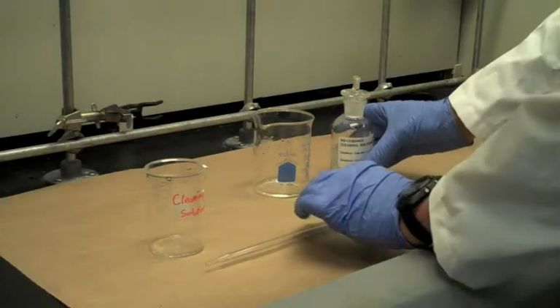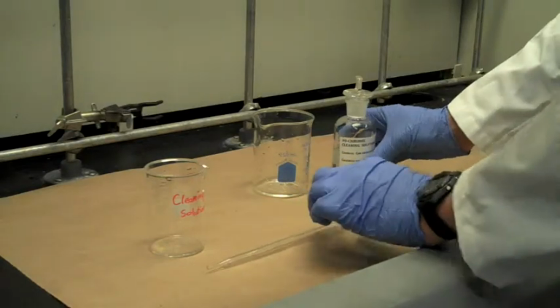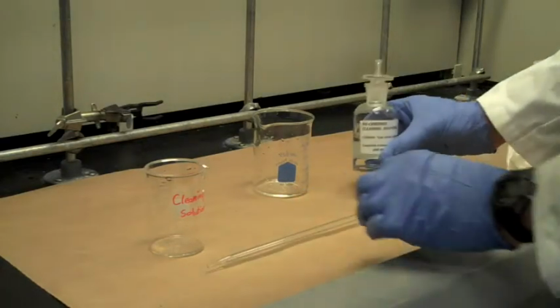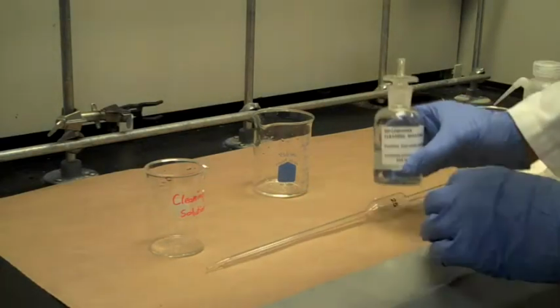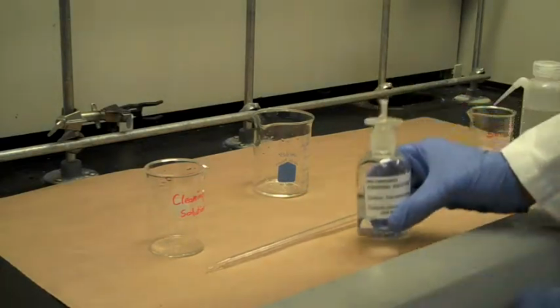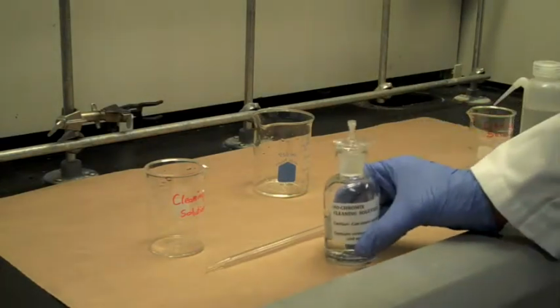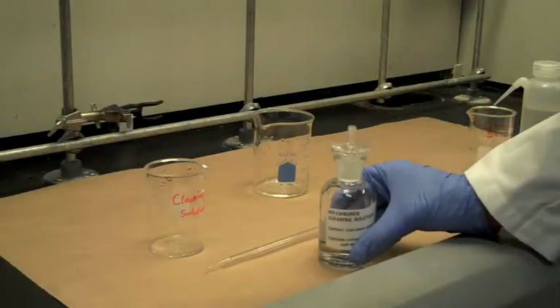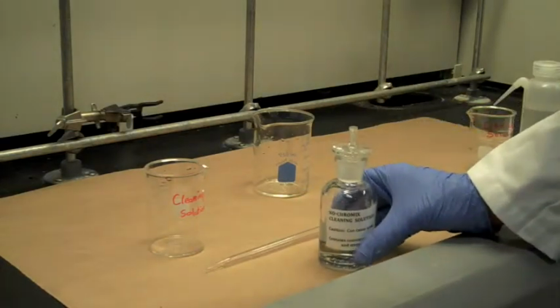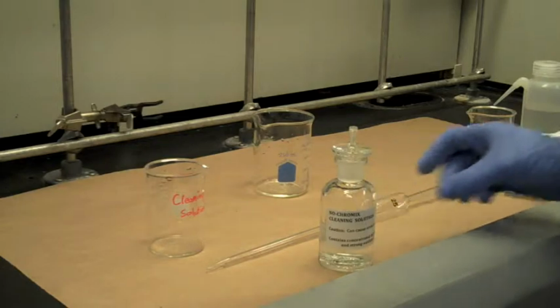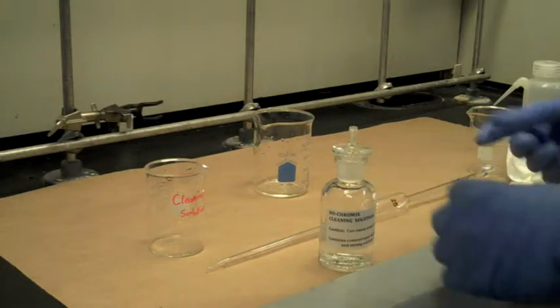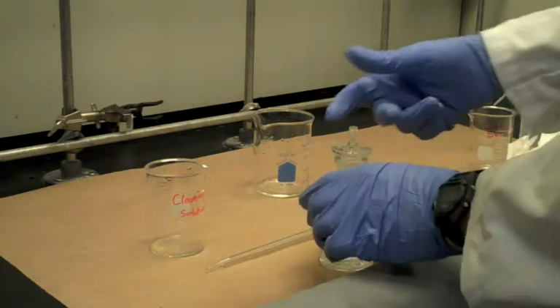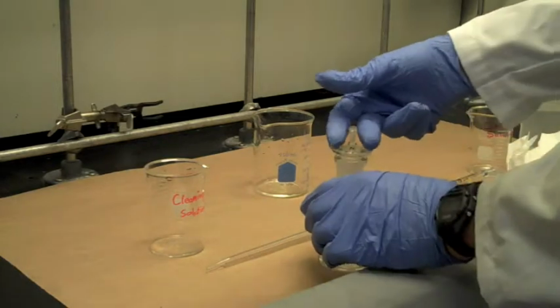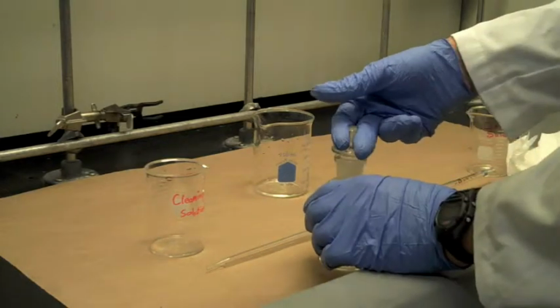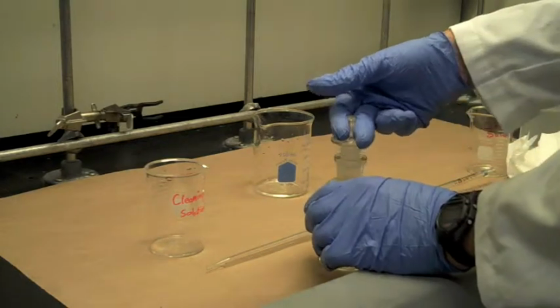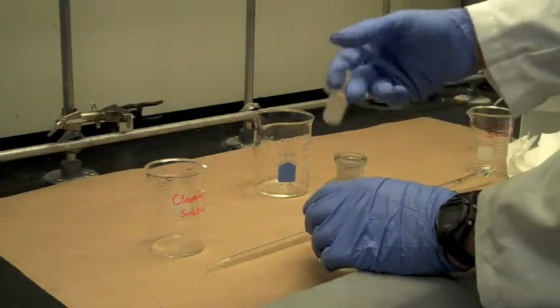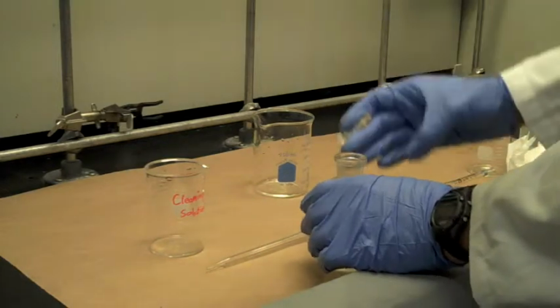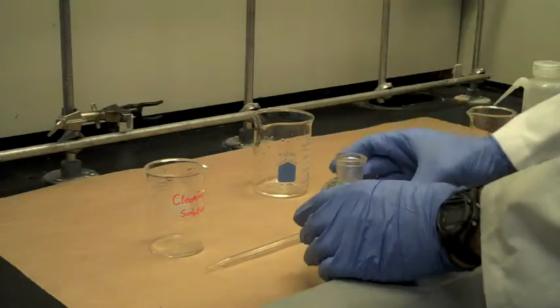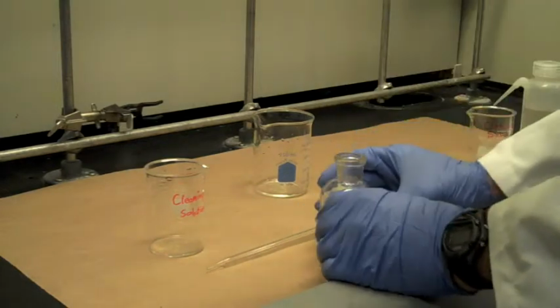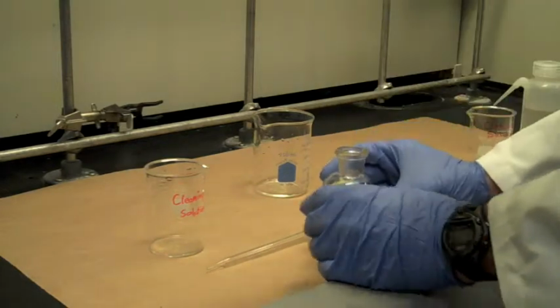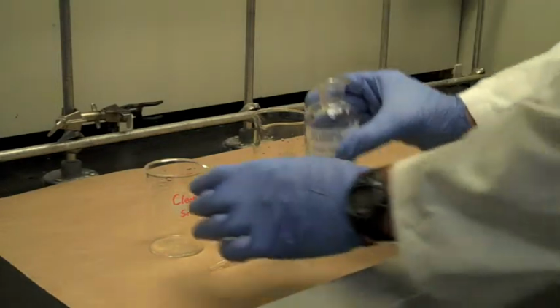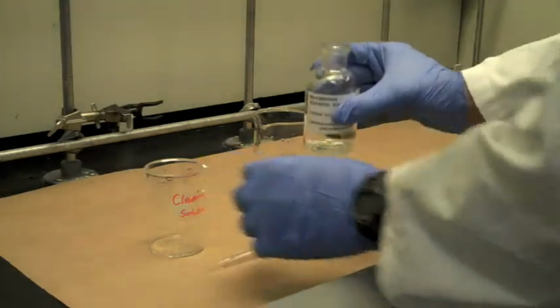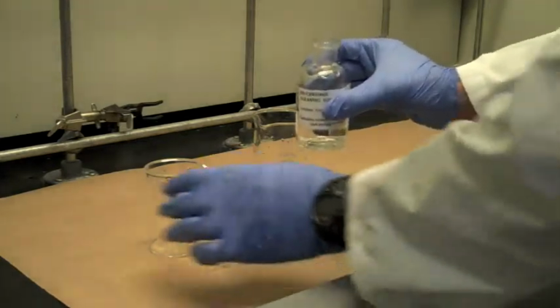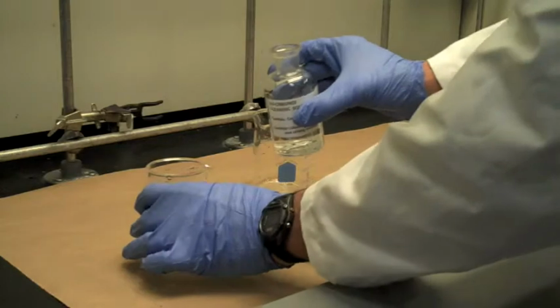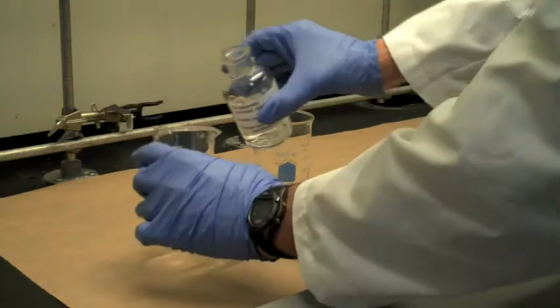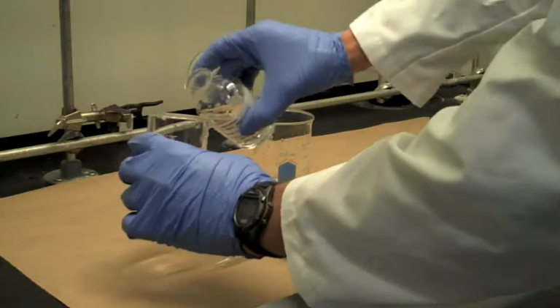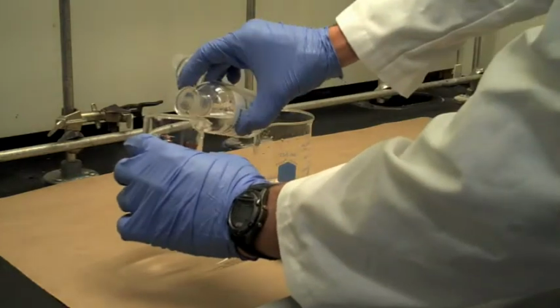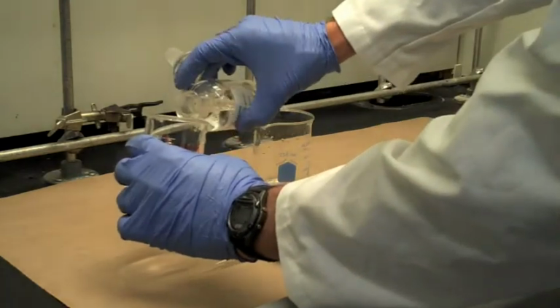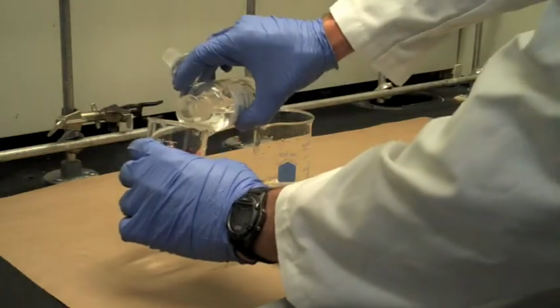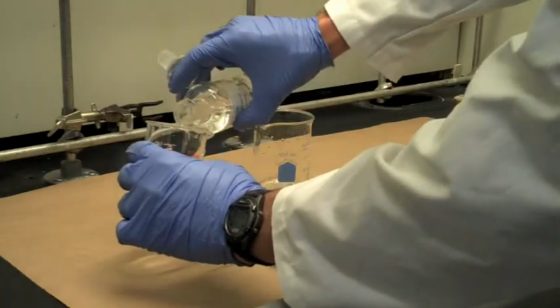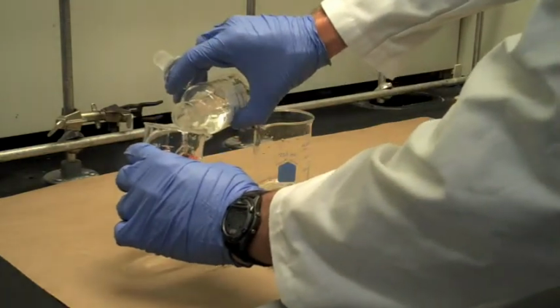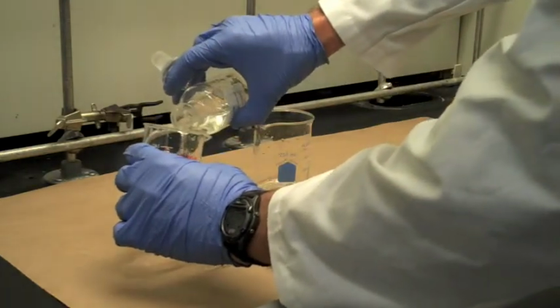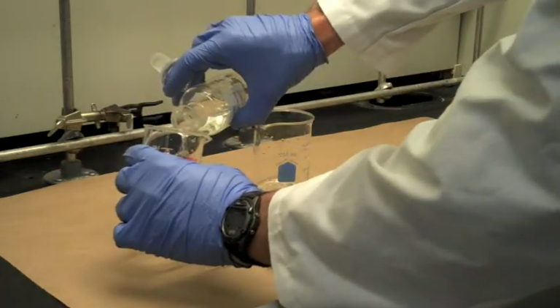In this video, we will demonstrate cleaning a pipette. In addition to the storage bottle for cleaning solution, you should also have available three small beakers for manipulating the solution, a wash bottle, and one or two paper towels.